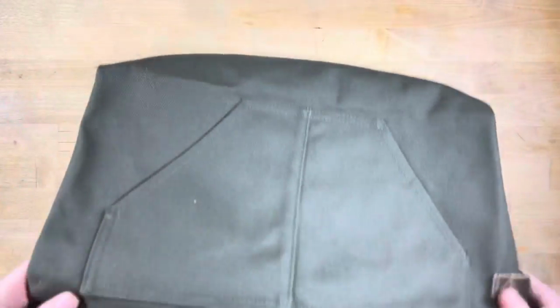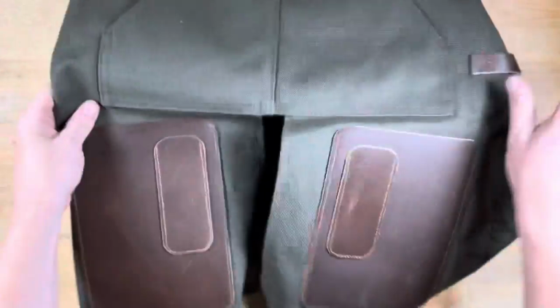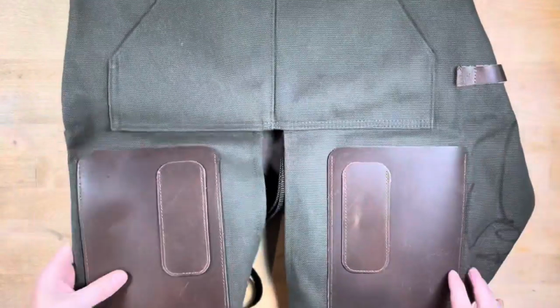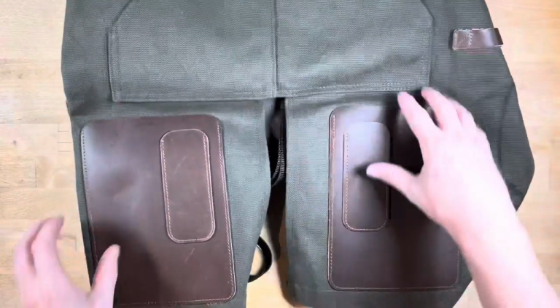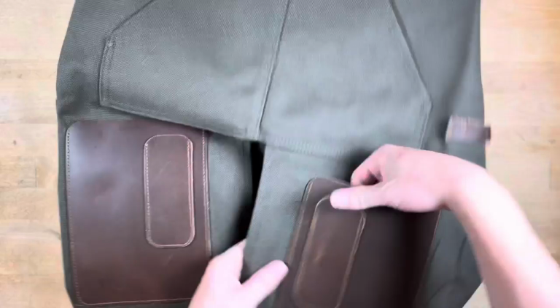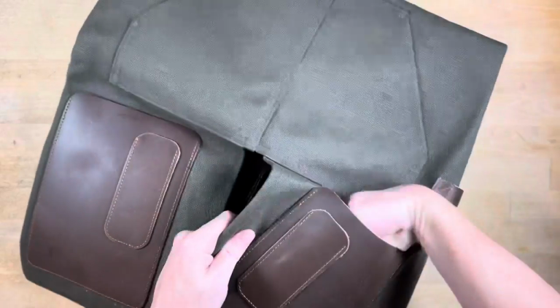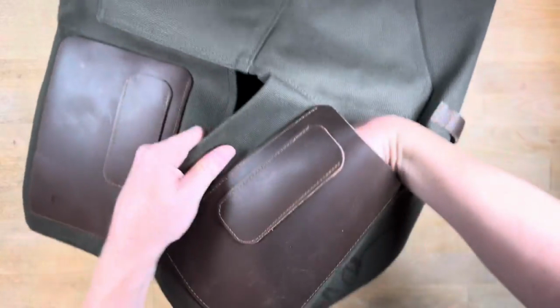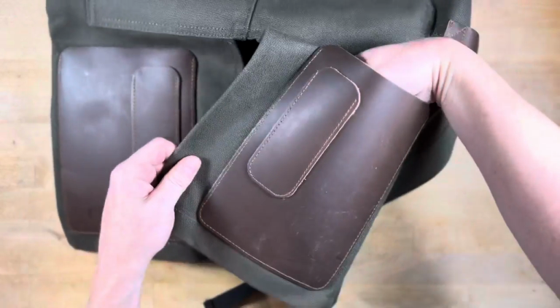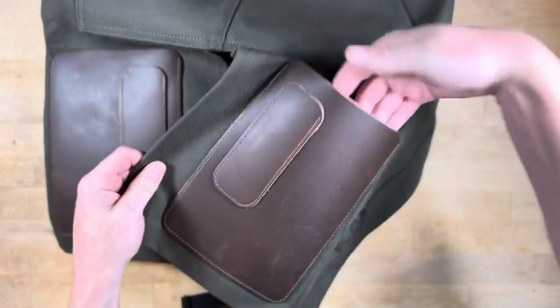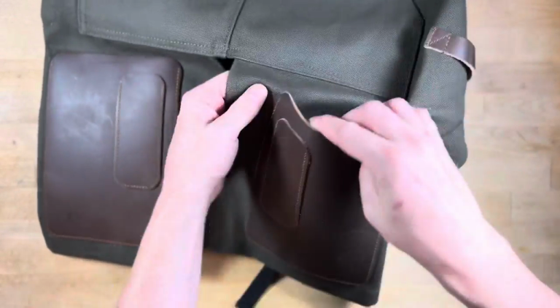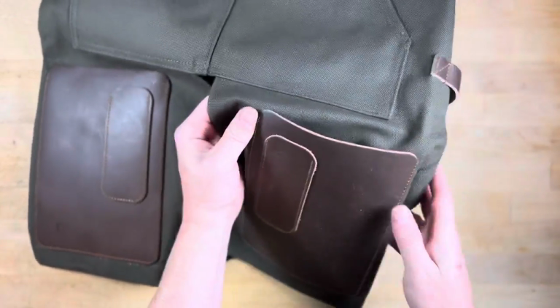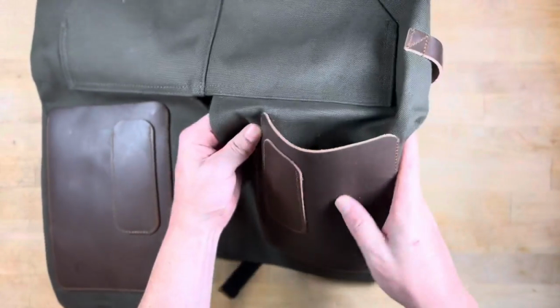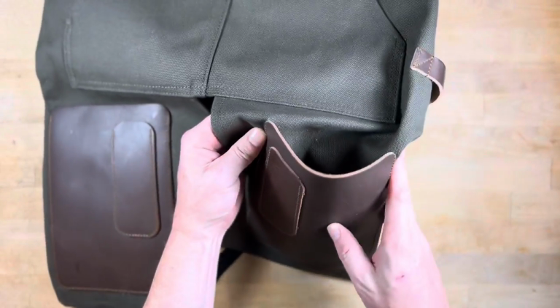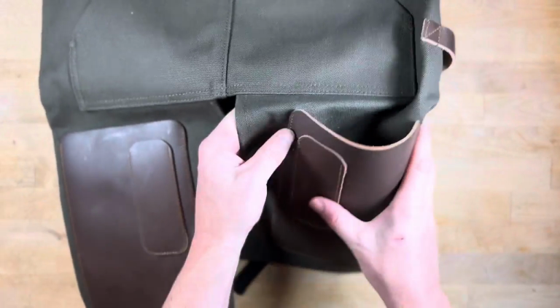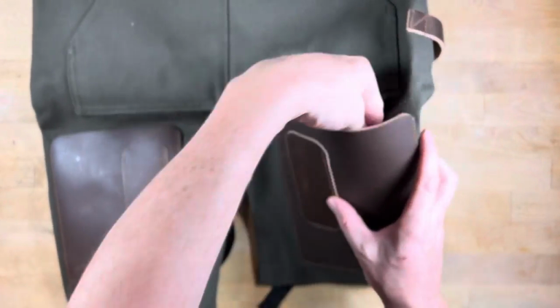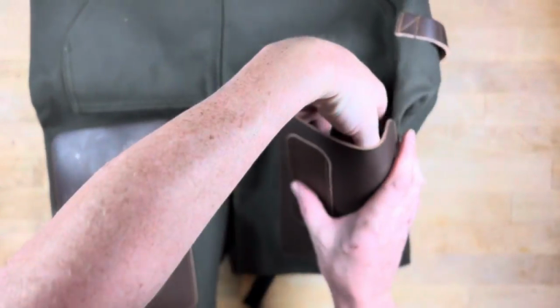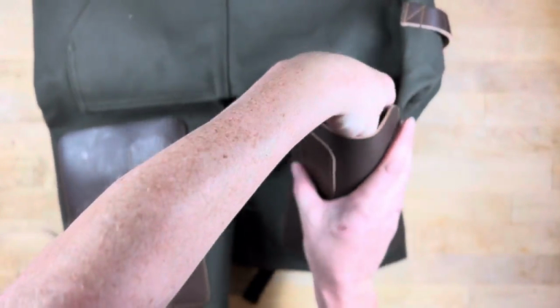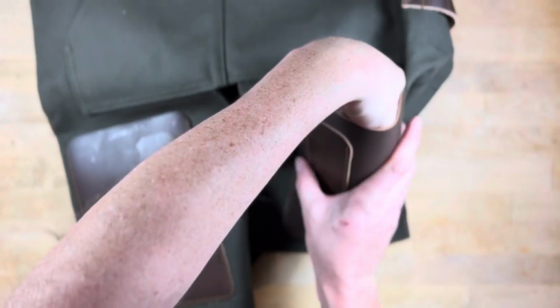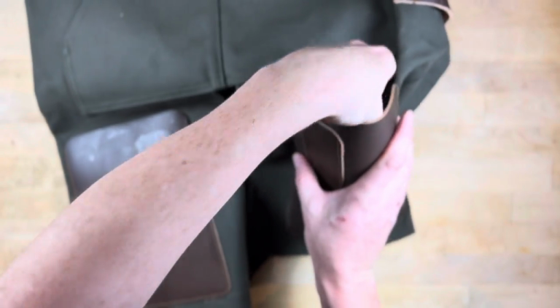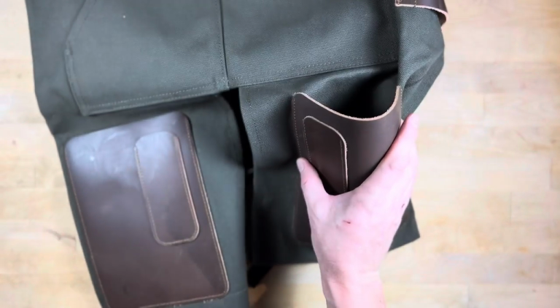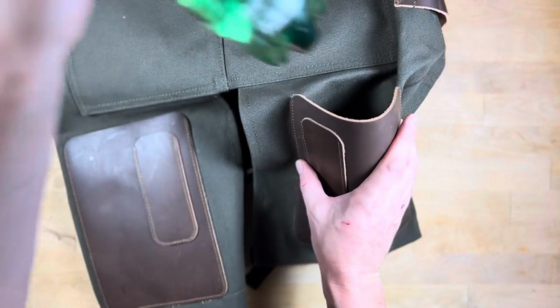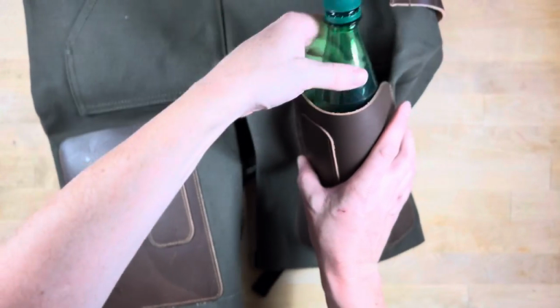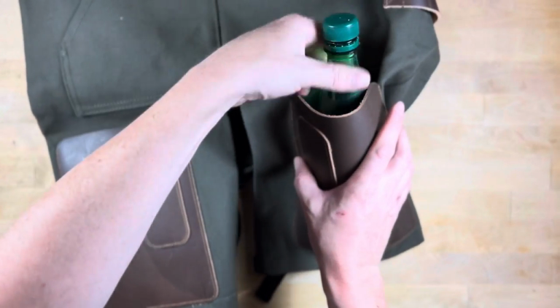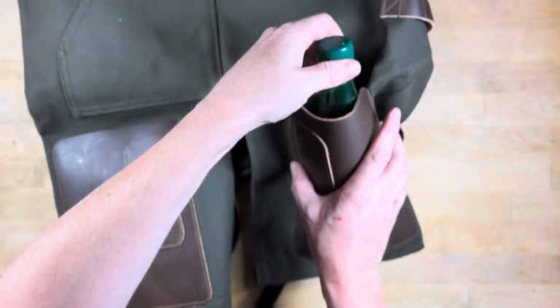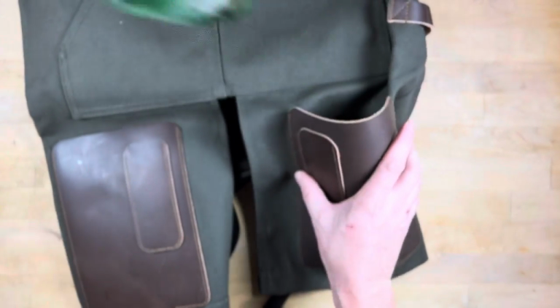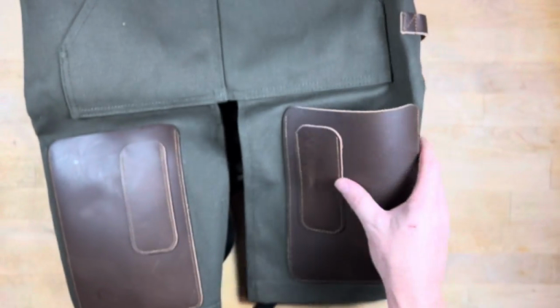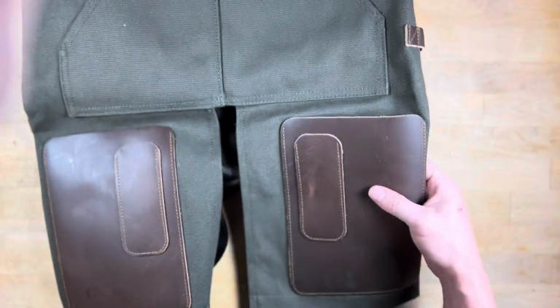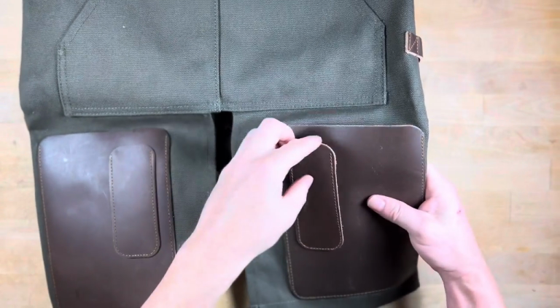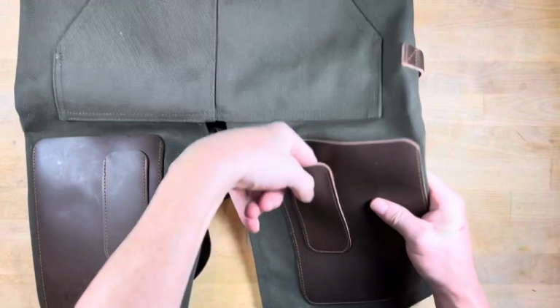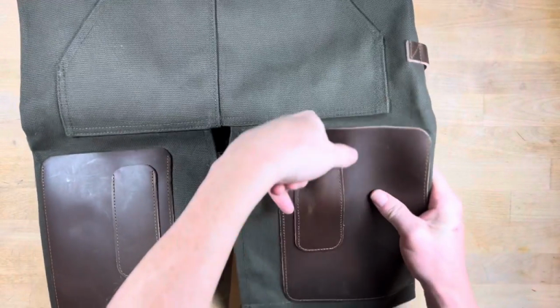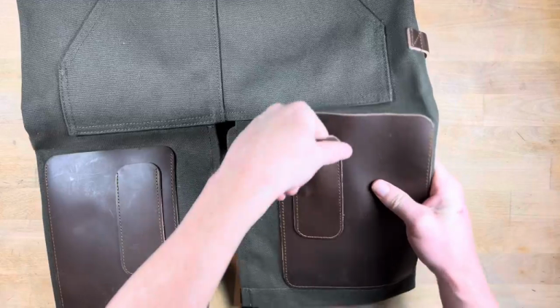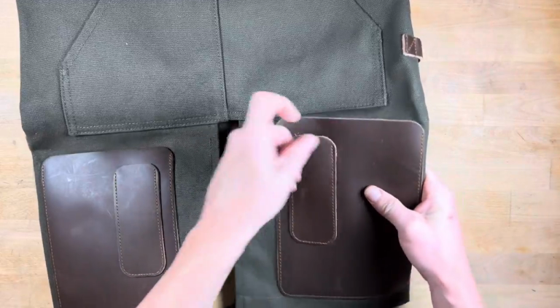And then in the front we have the larger pockets. I wasn't sure if this is big enough to fit a water bottle in it — yep, you can! So you can fit a full water bottle, and then there's also a smaller pocket up front.